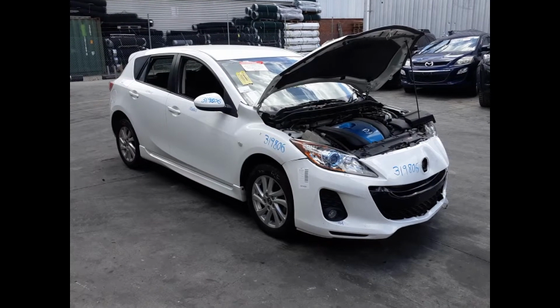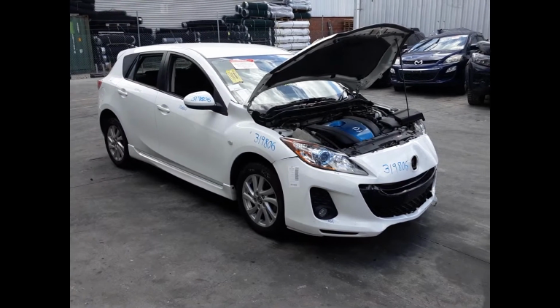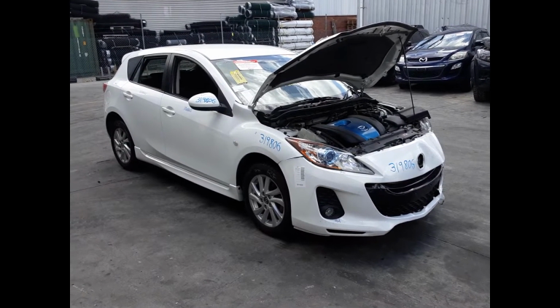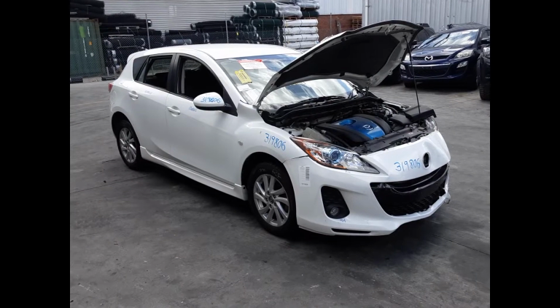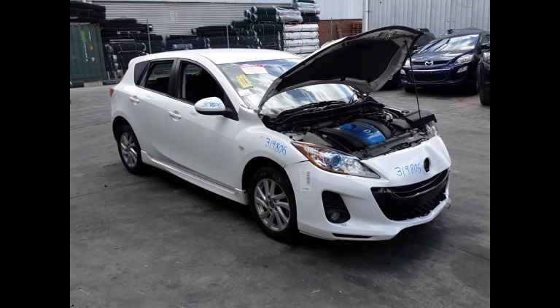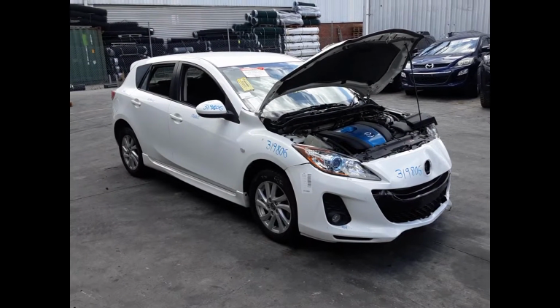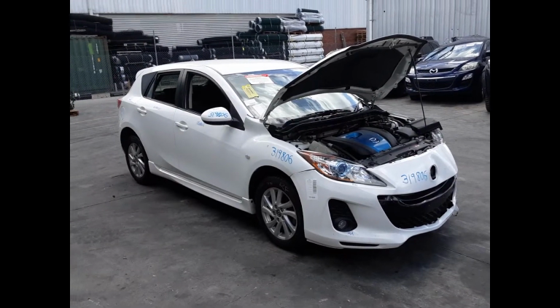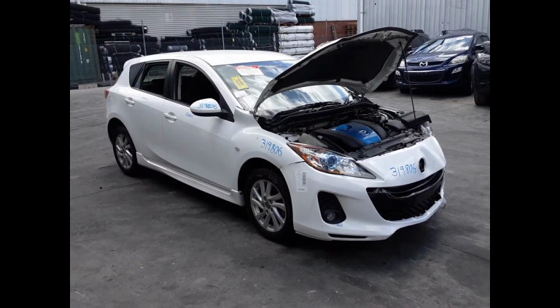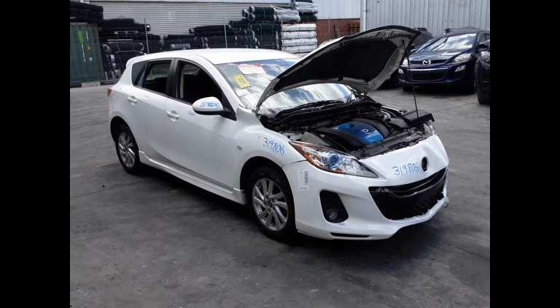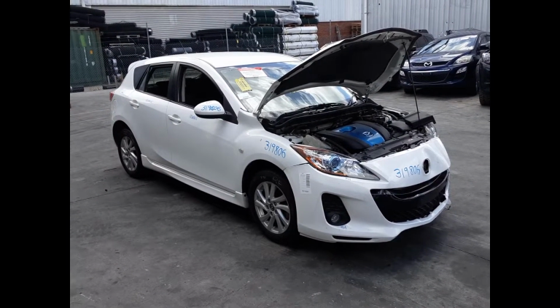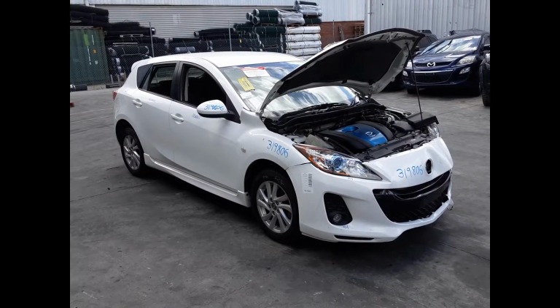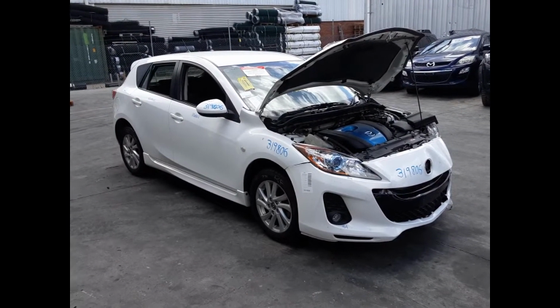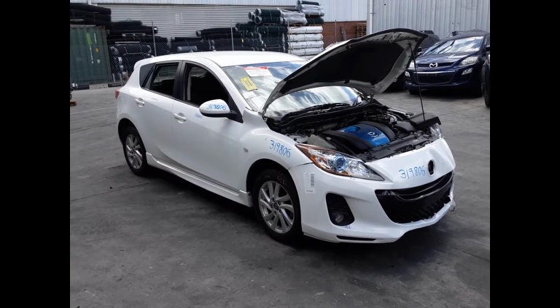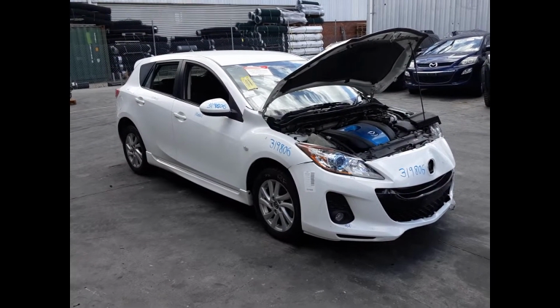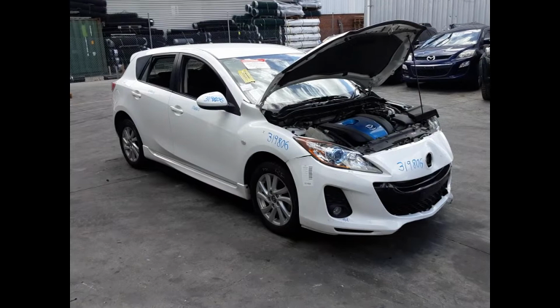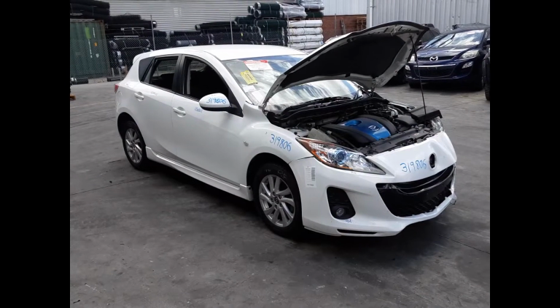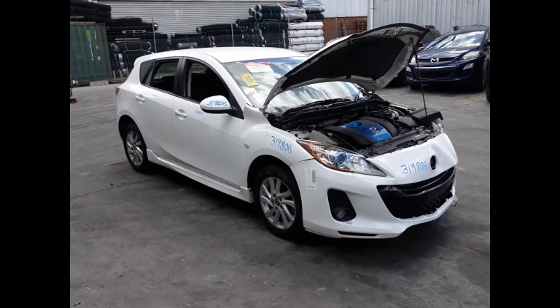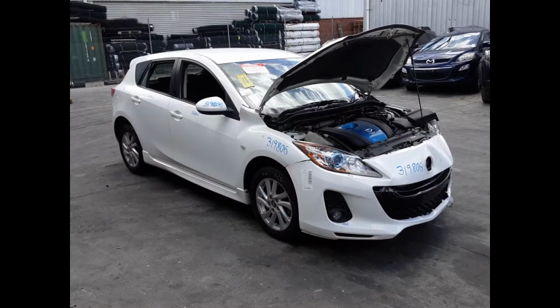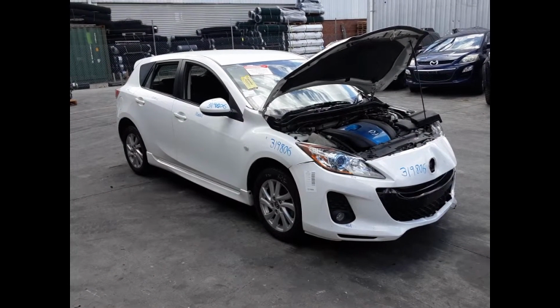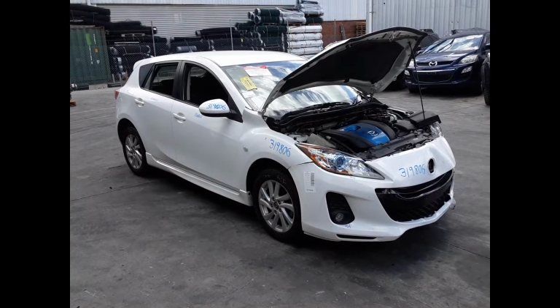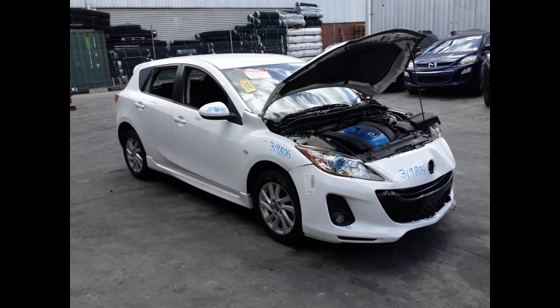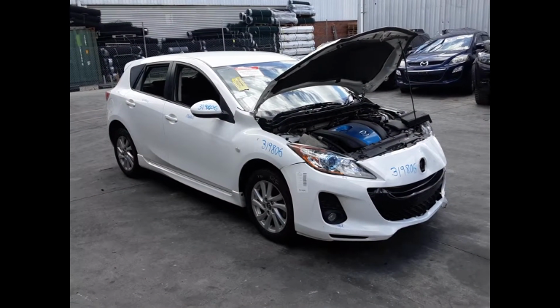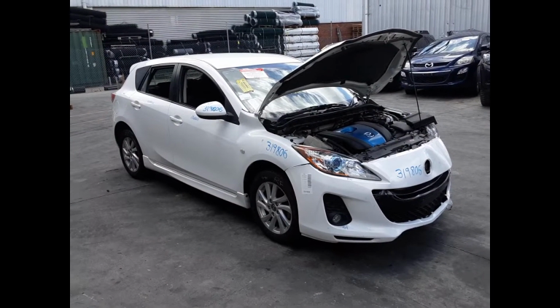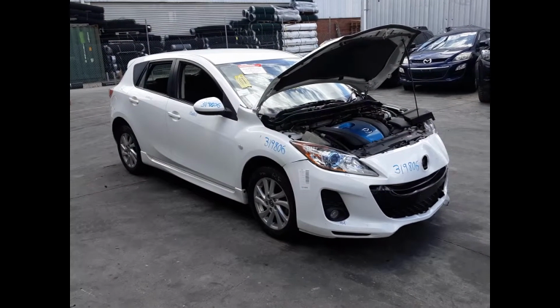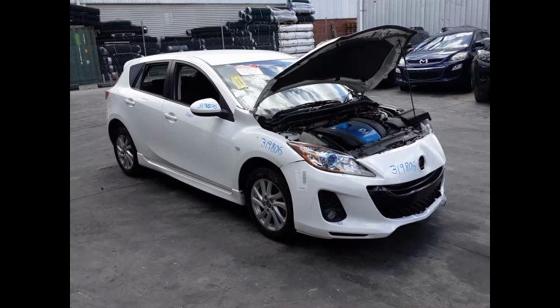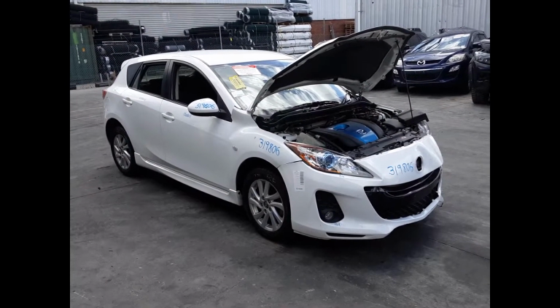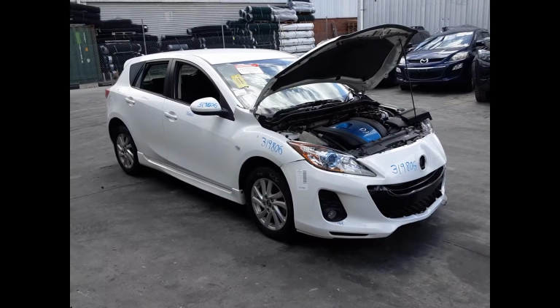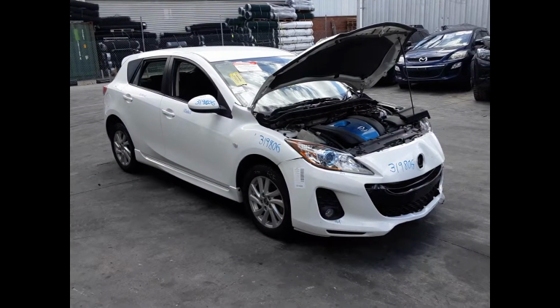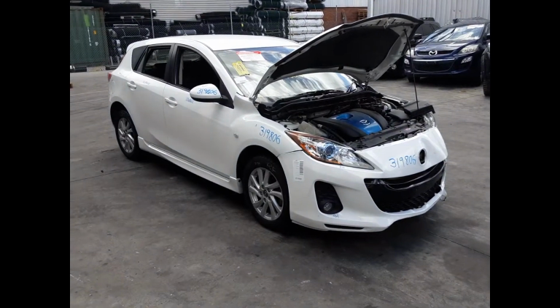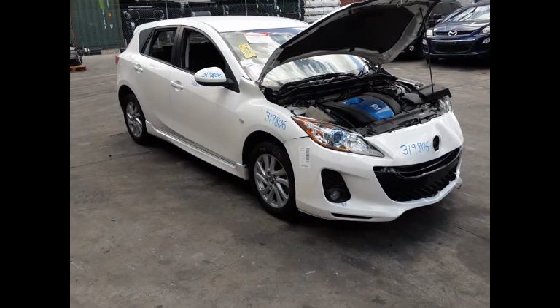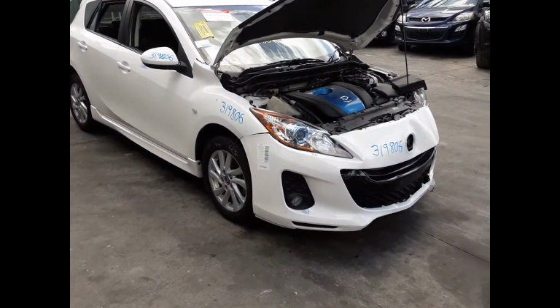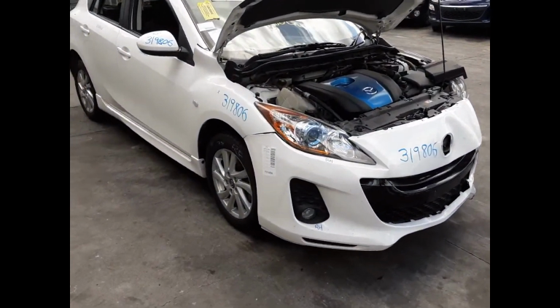Hi, this is Chris from TotalParts Plus. Today we have a 2013 Mazda 3 SP20 hatch, stock reference number 5254. The shape runs from the 10th month 2011 through to the 10th month 2013. It has a PE 2.0-litre 4-cylinder petrol engine backed by an automatic front wheel drive transmission.